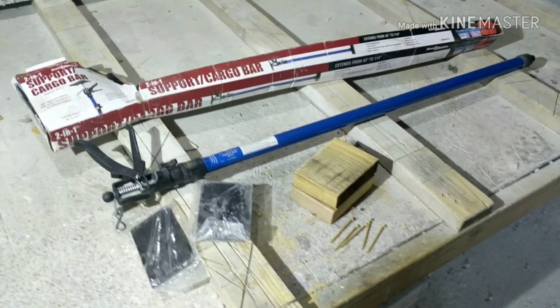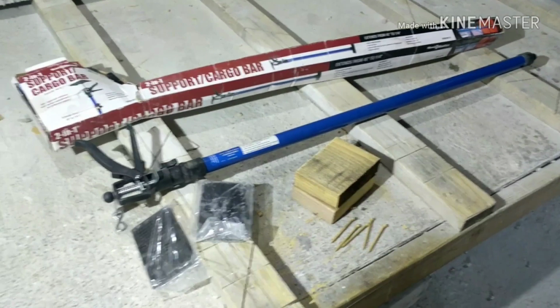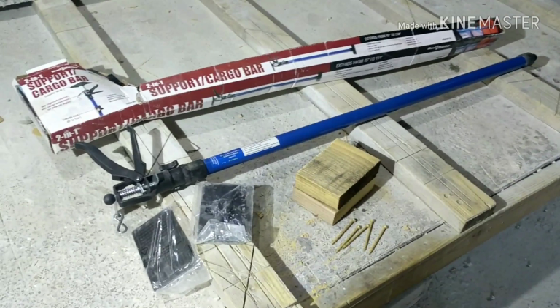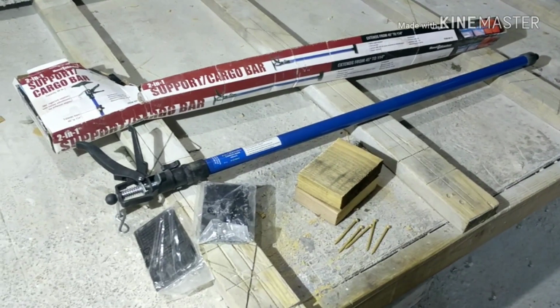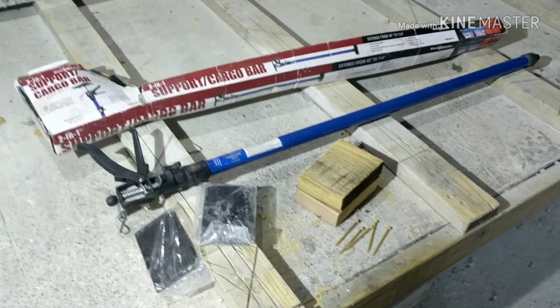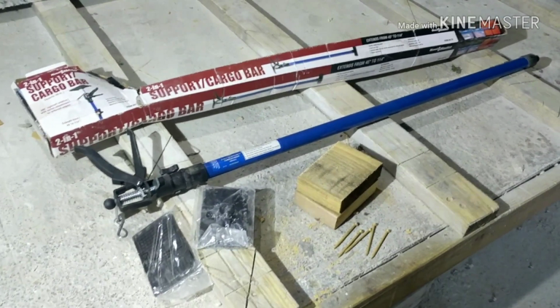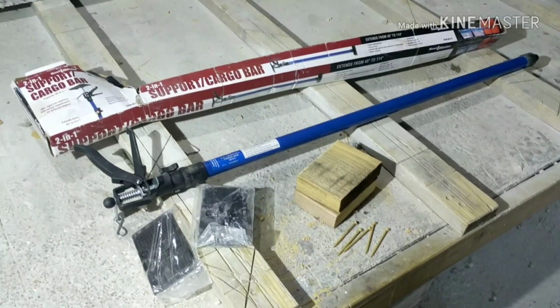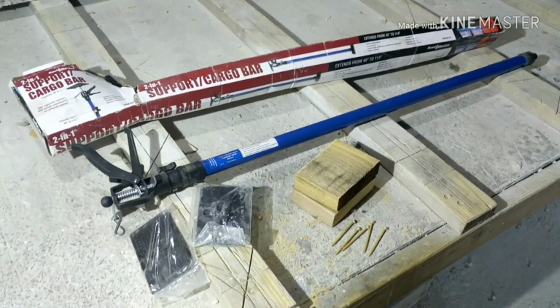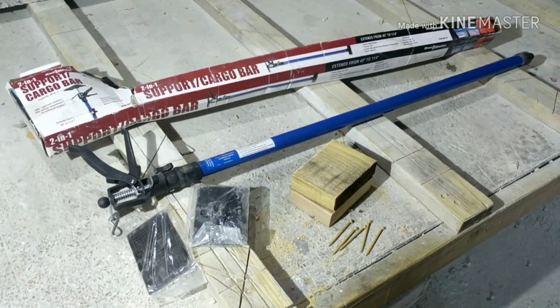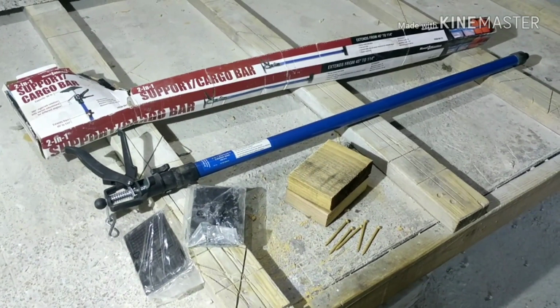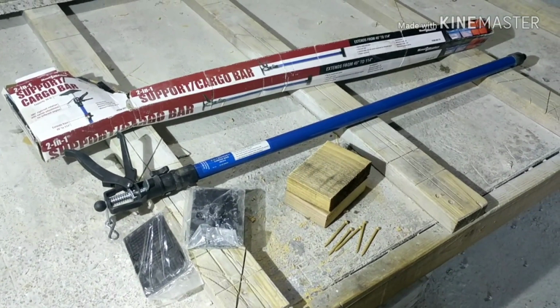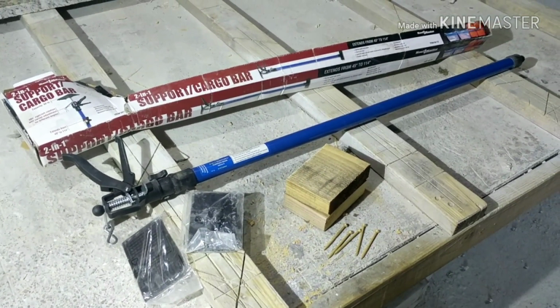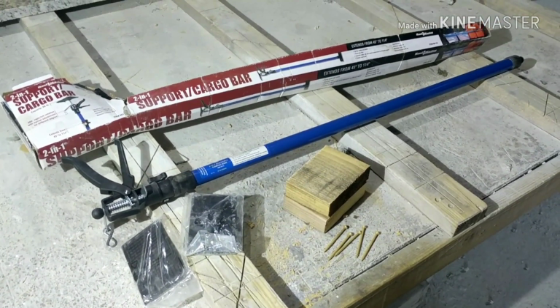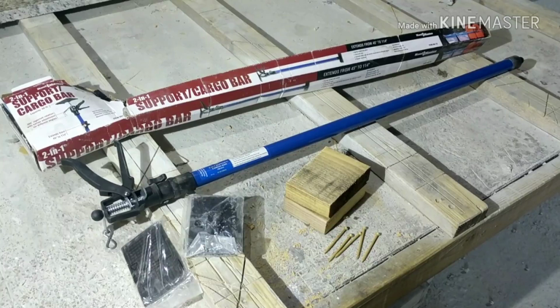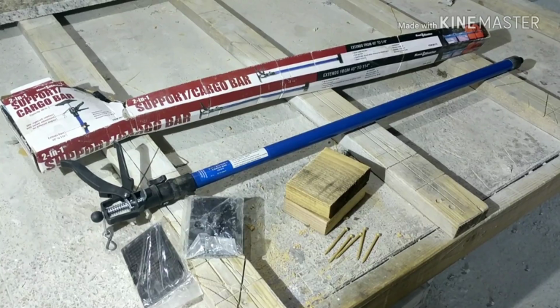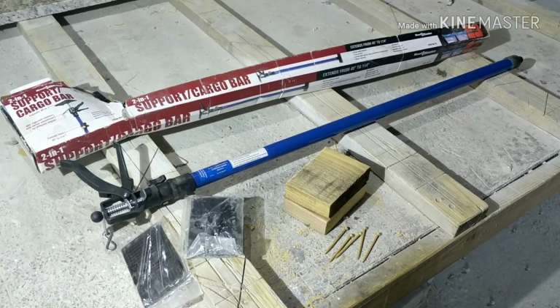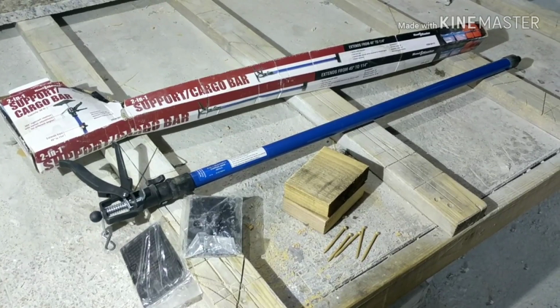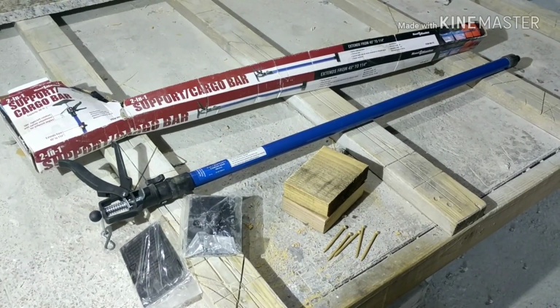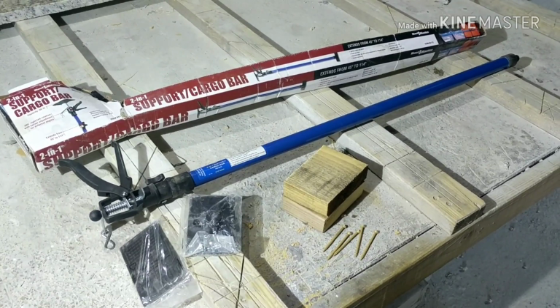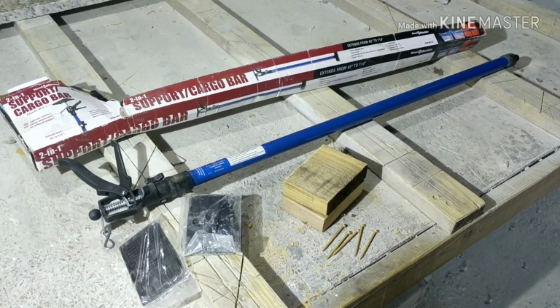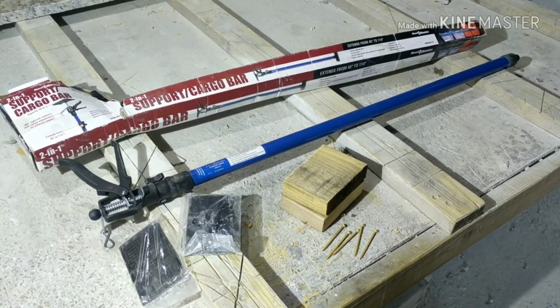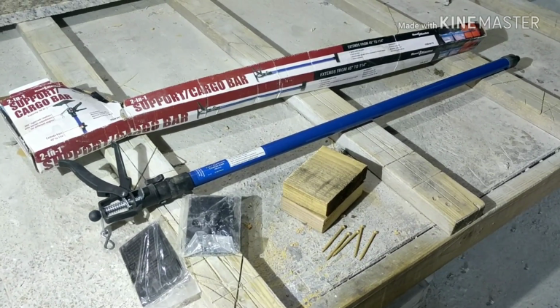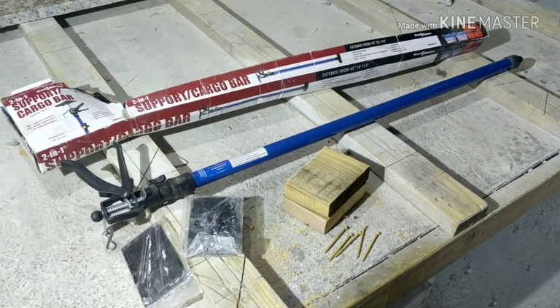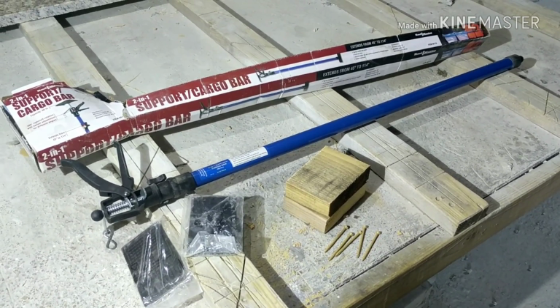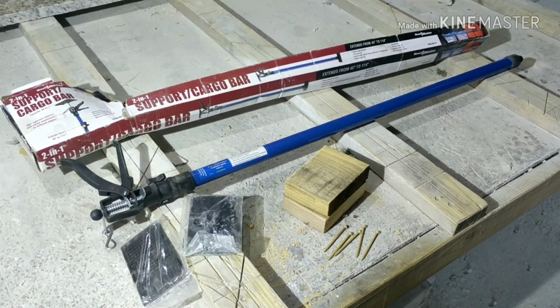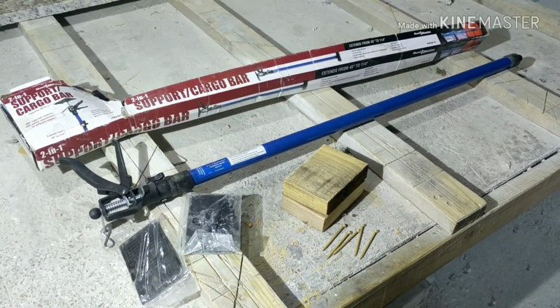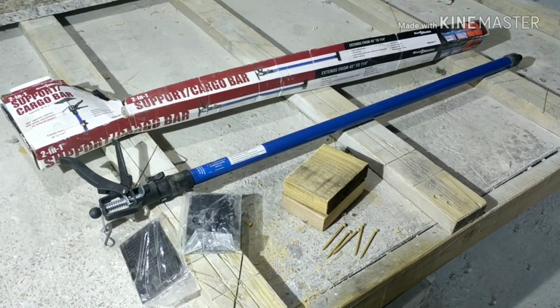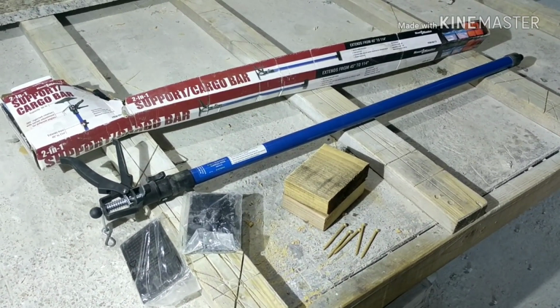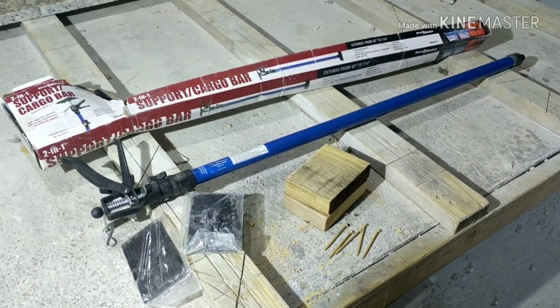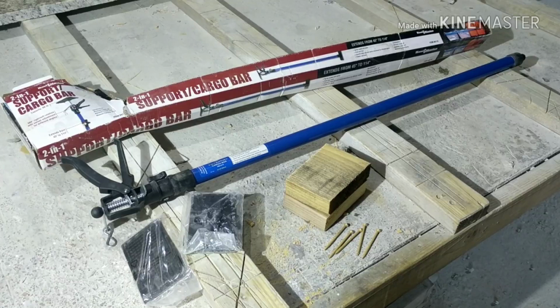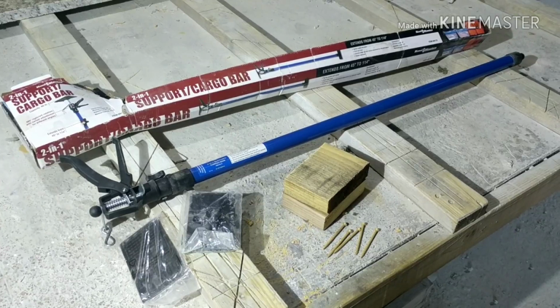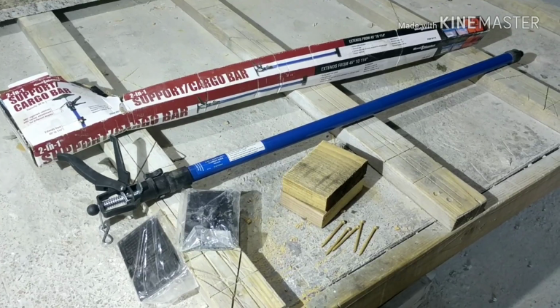Hey guys, today I'm going to show you how to make something that's dirt cheap but extremely handy to have on the install truck or in your shop.